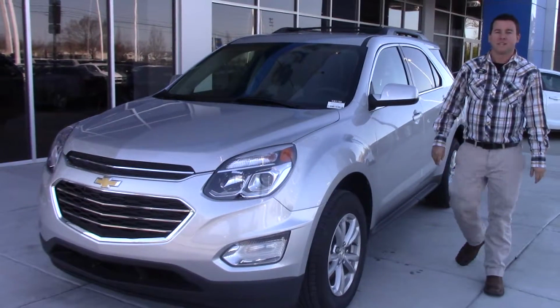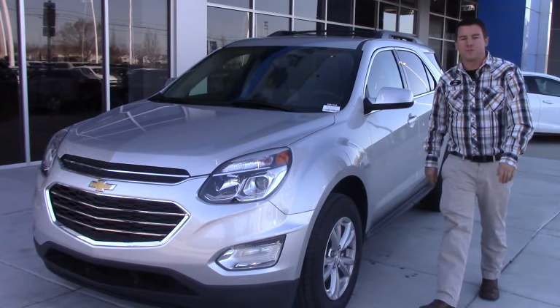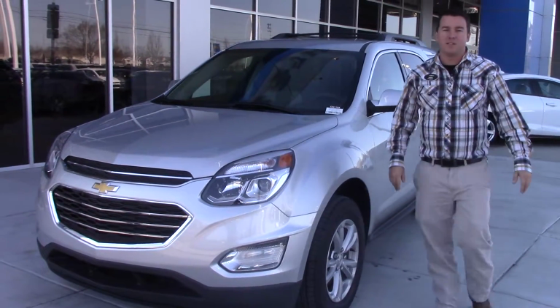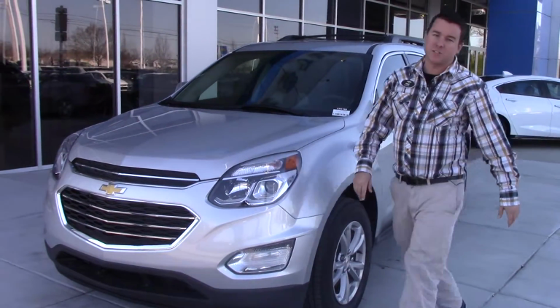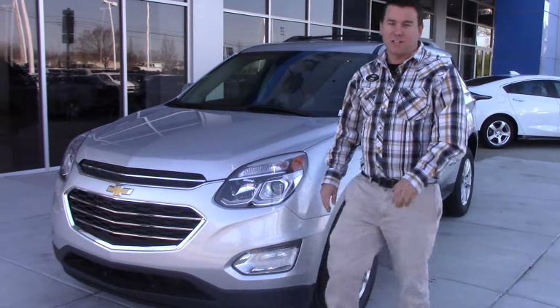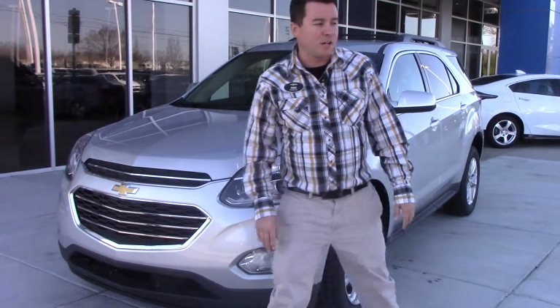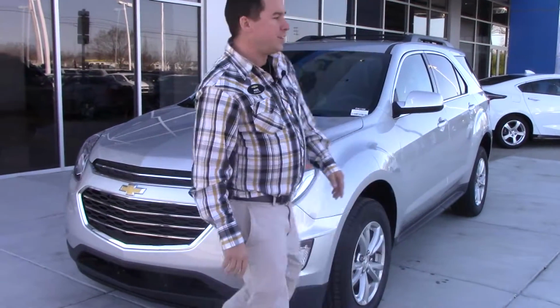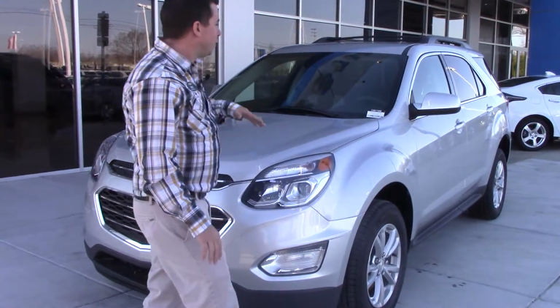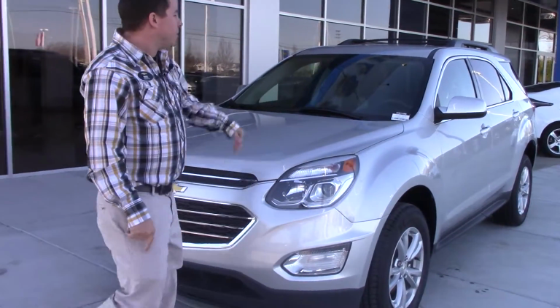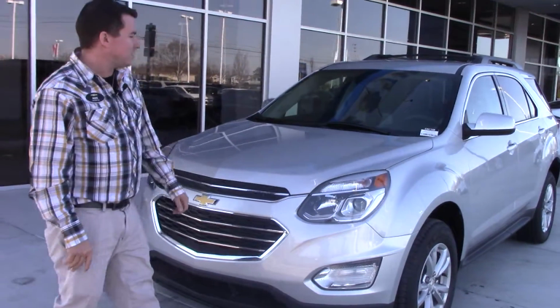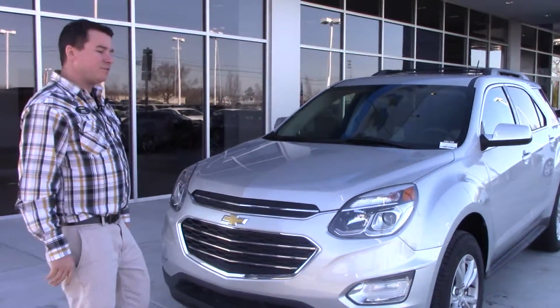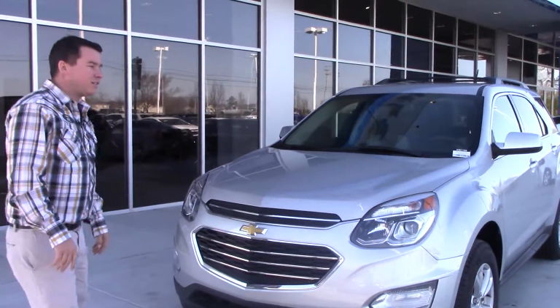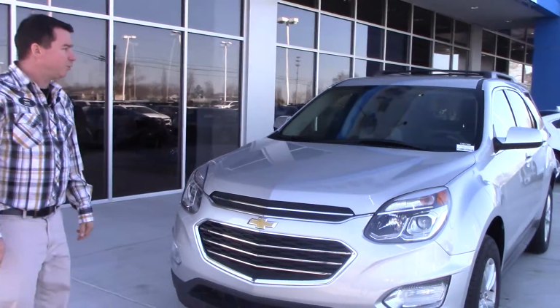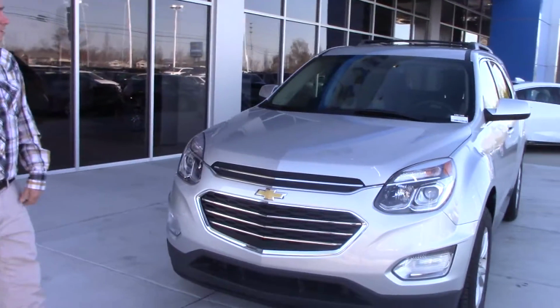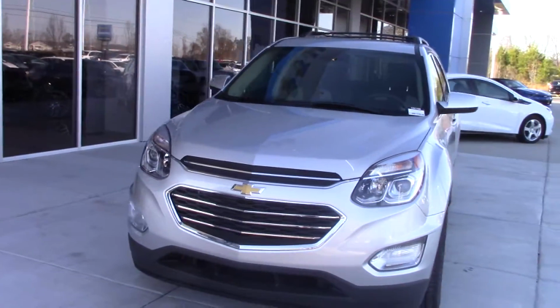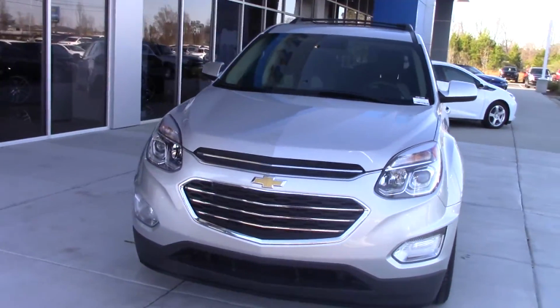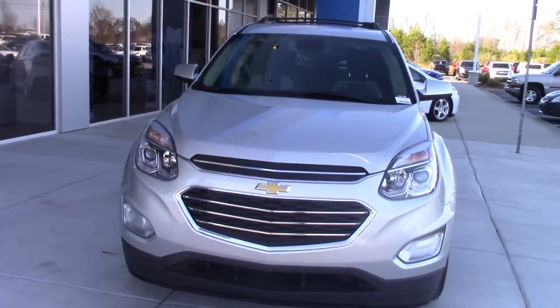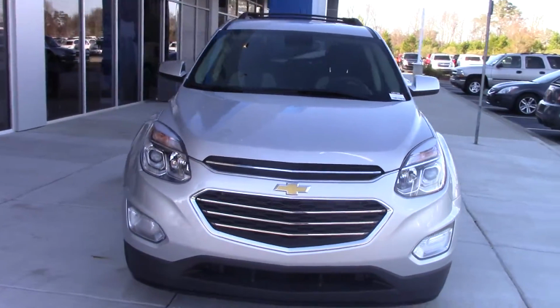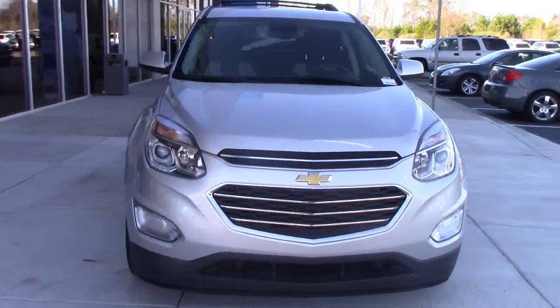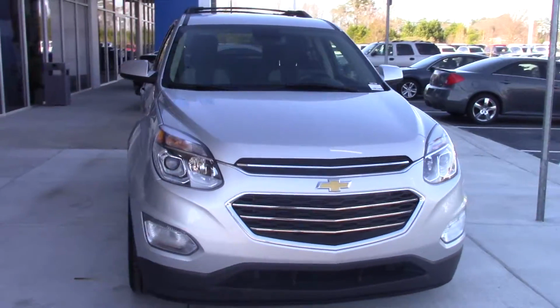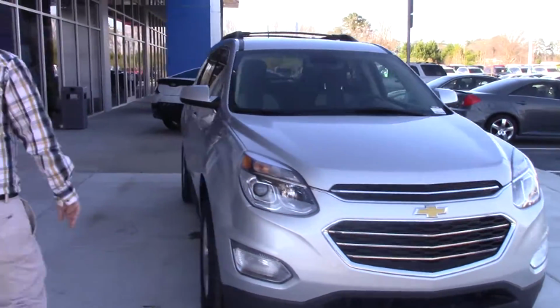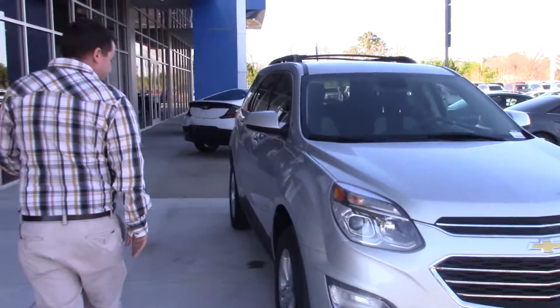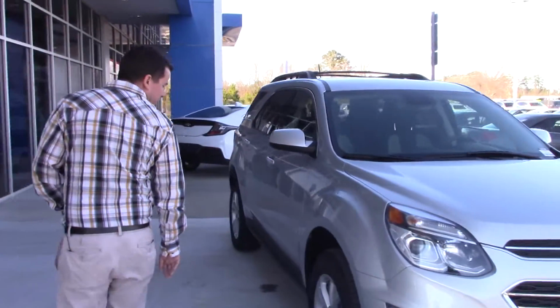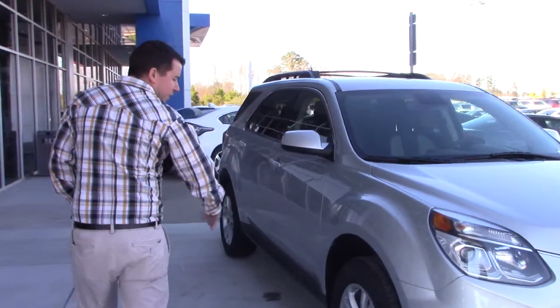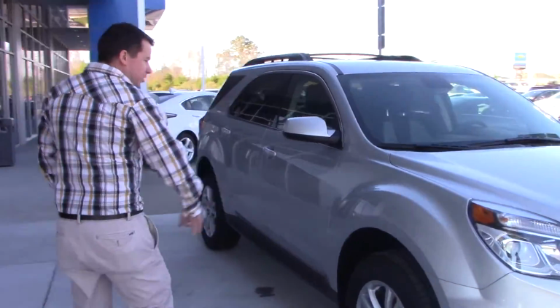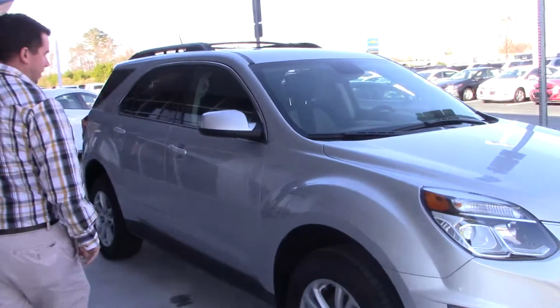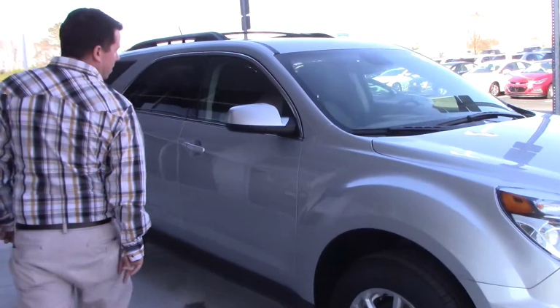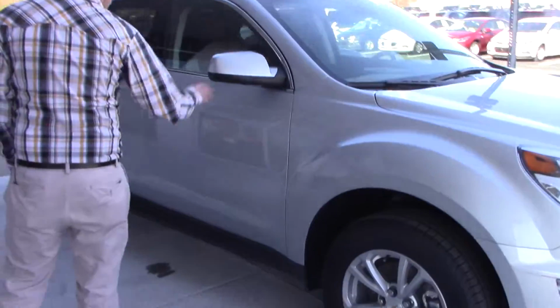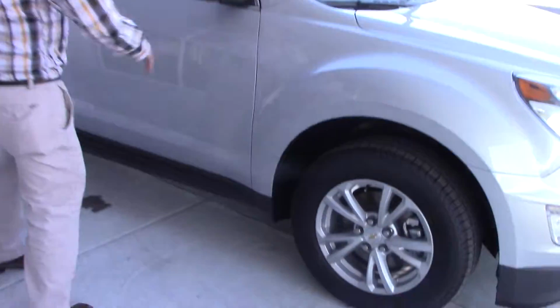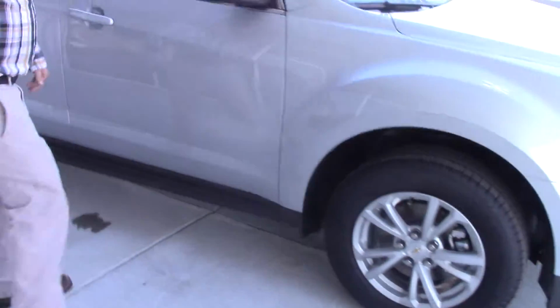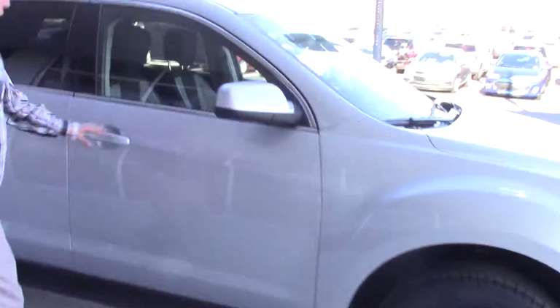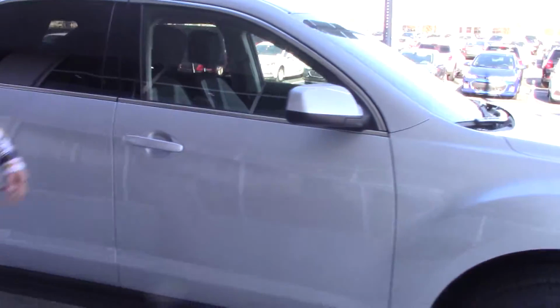Hey folks, Mike Mace here with Vestor Chevrolet, and what I have for you today is this beautiful 2017 Chevrolet Equinox, stock number CN 1168. This particular model comes standard with Michelin tires, painted side mirror covers and door handles.